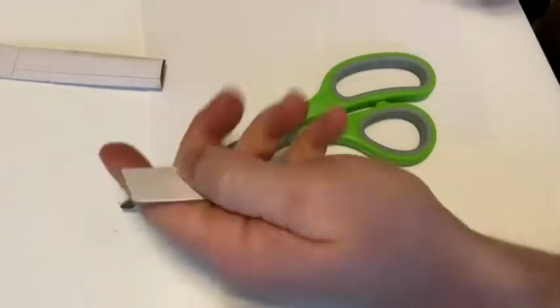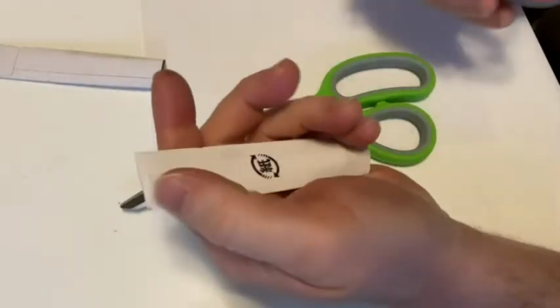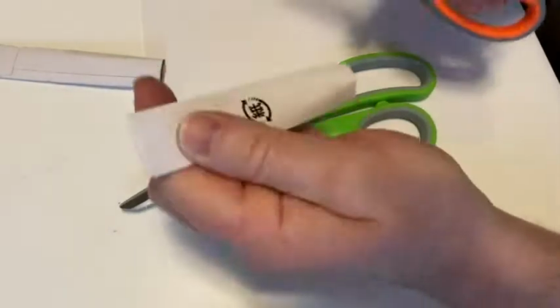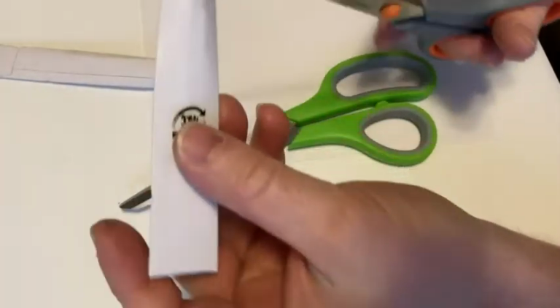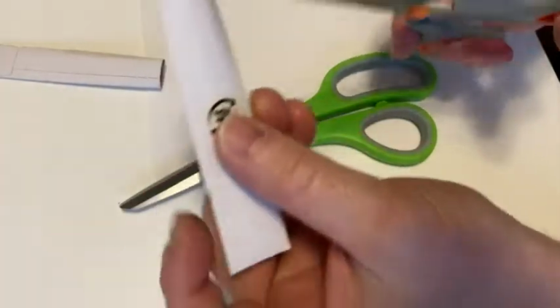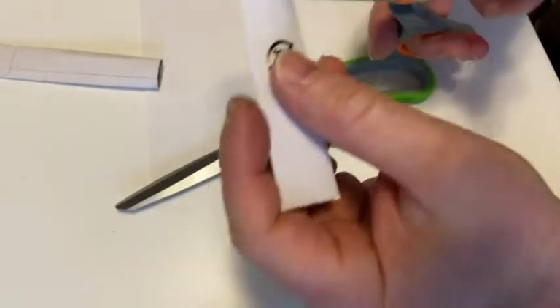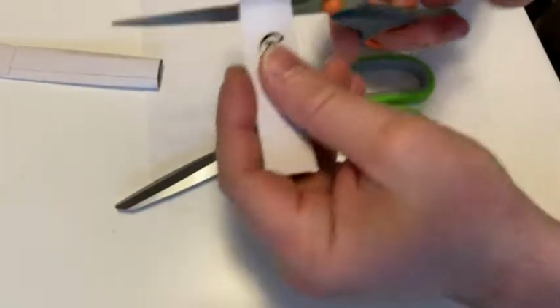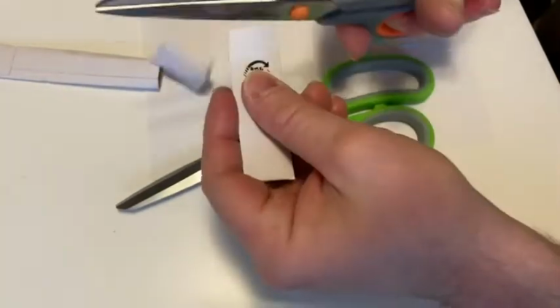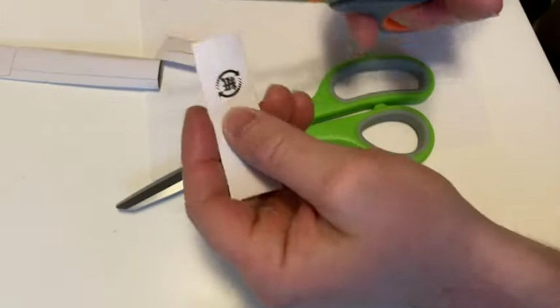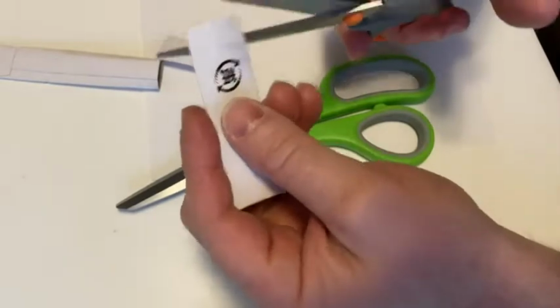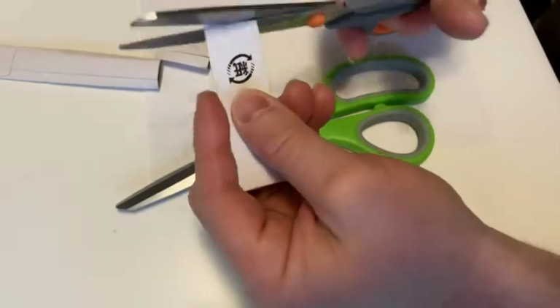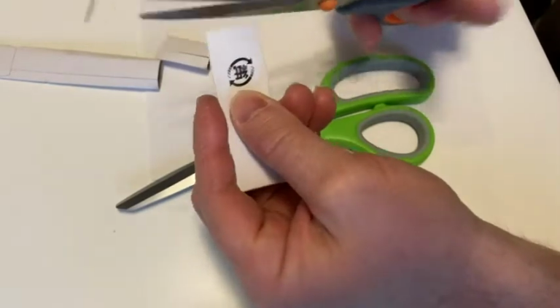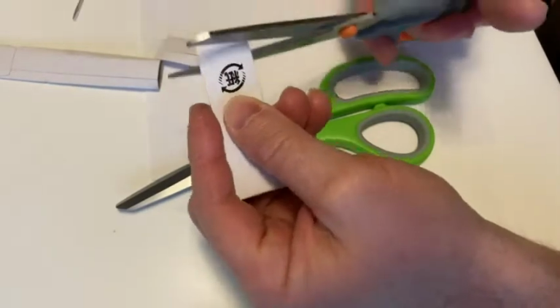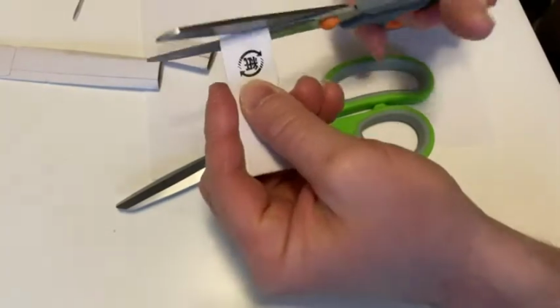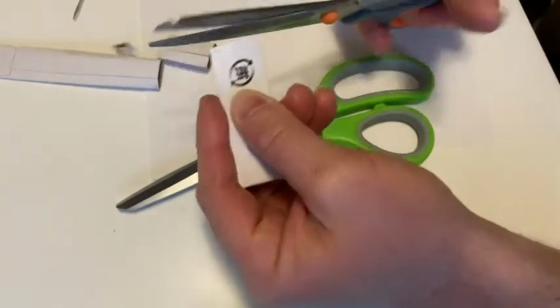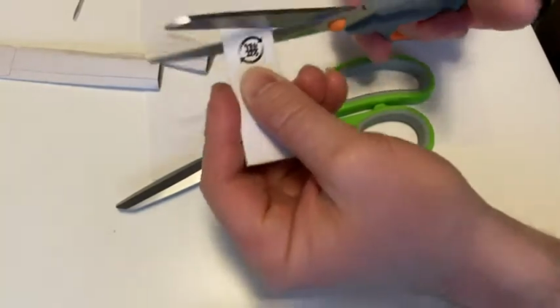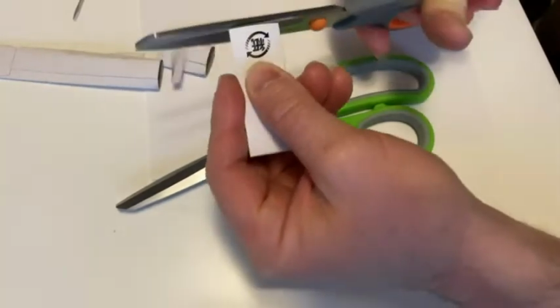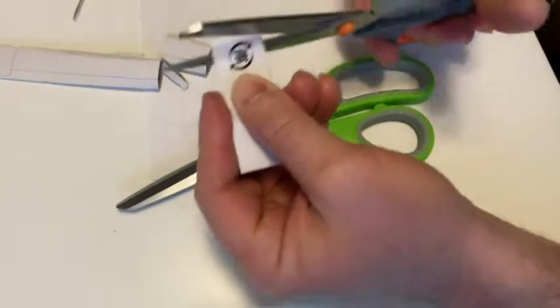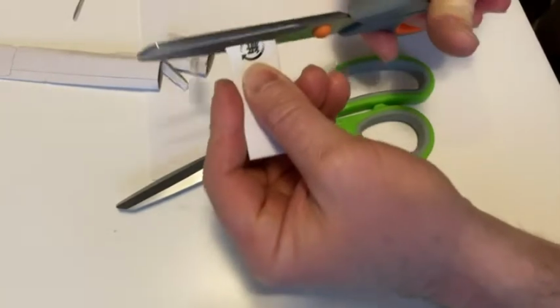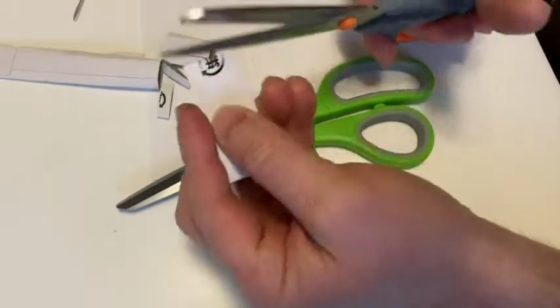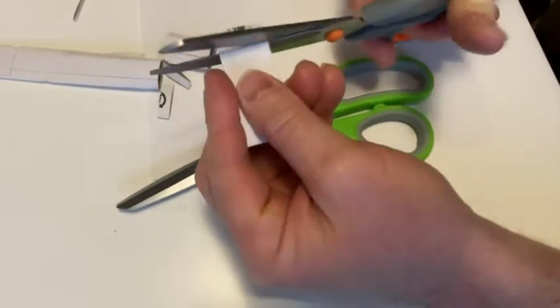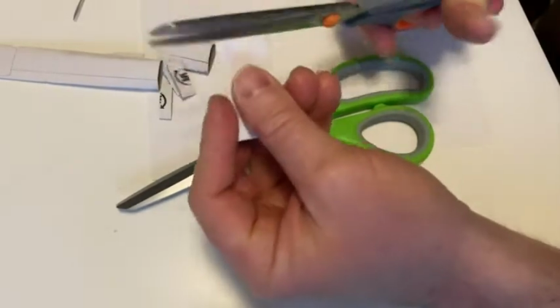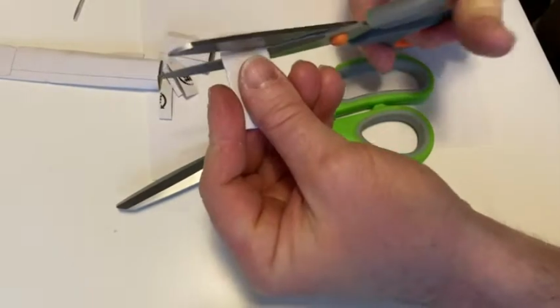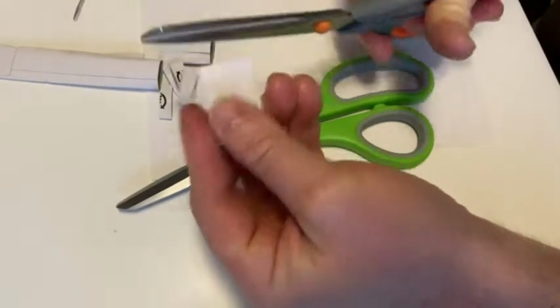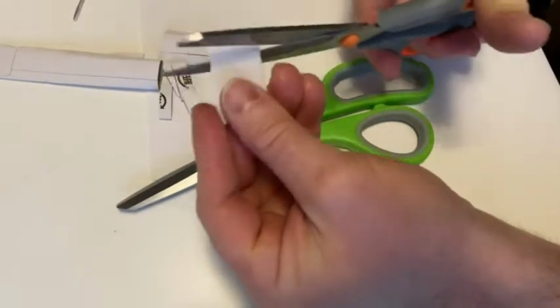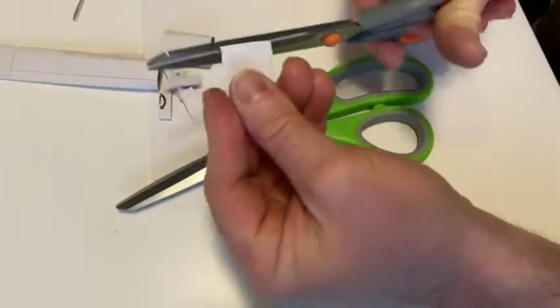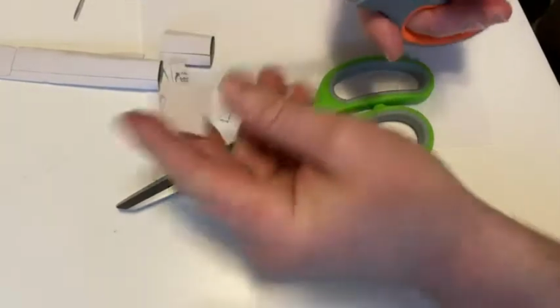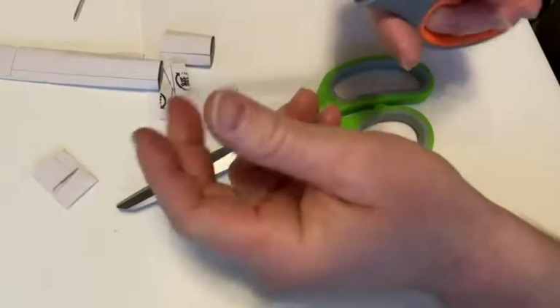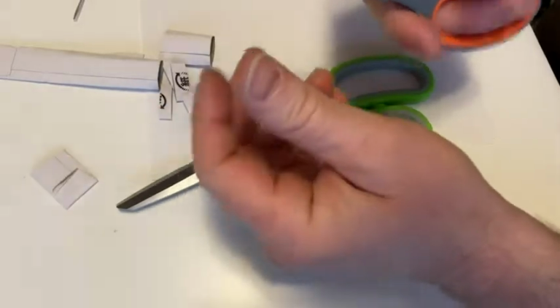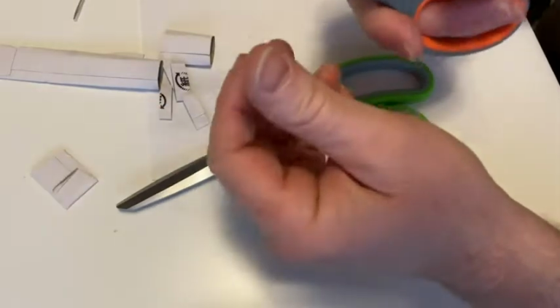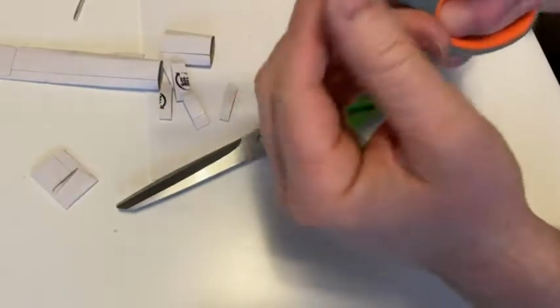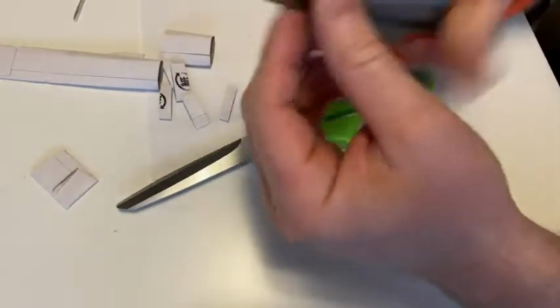Let's do a cutting test. Let's cut this. Oh yeah, look at that. These are good scissors. This is quality. Oh yeah, very happy with these.